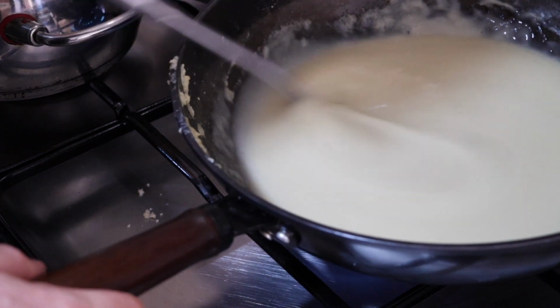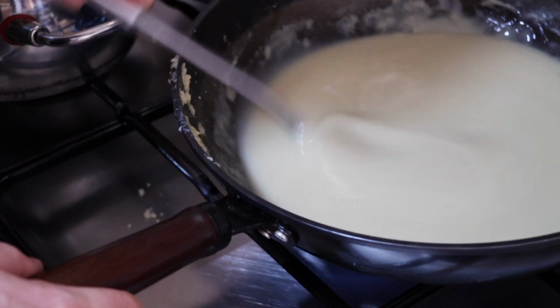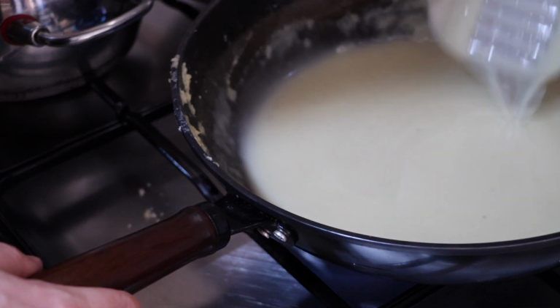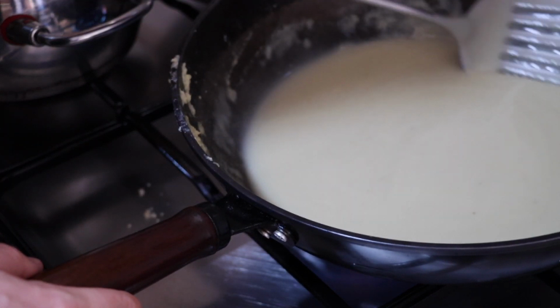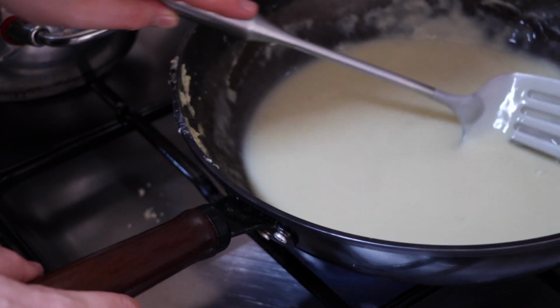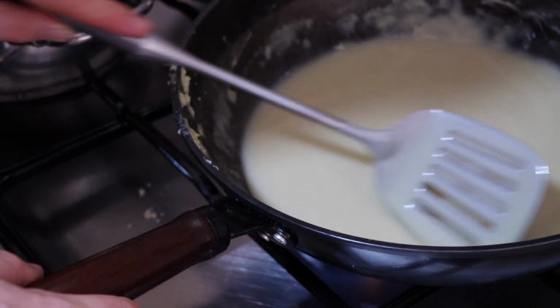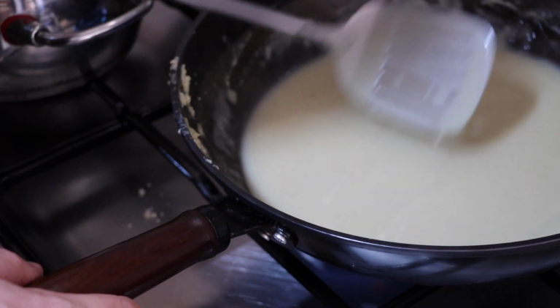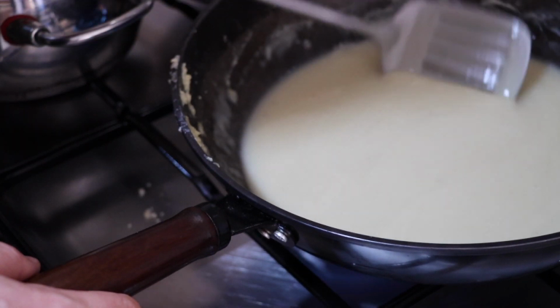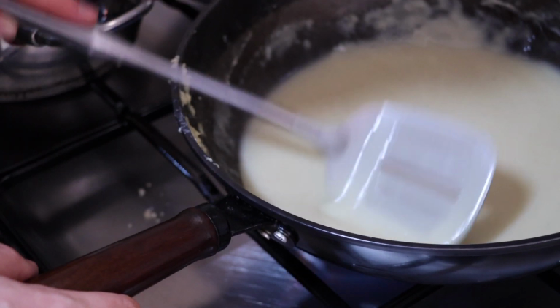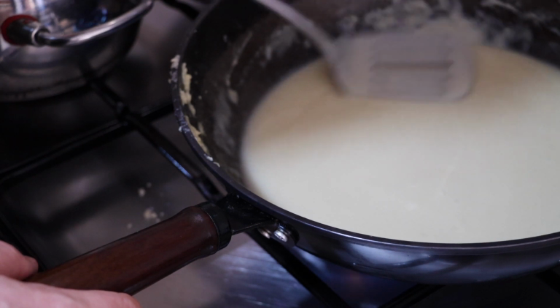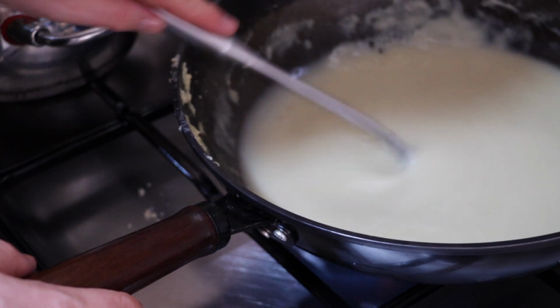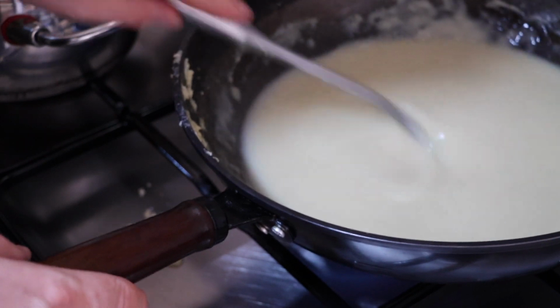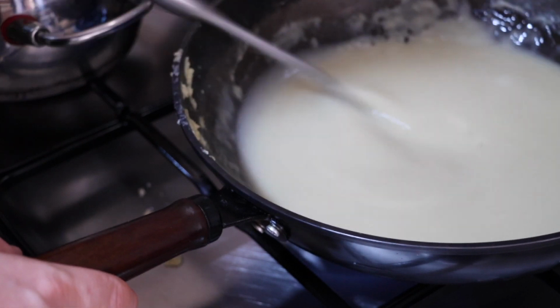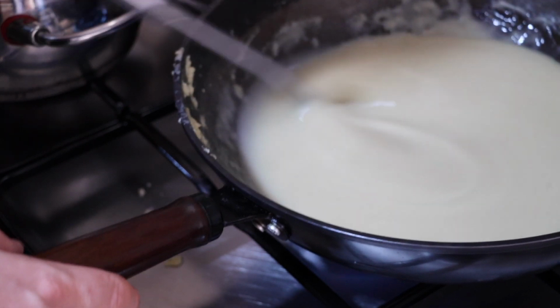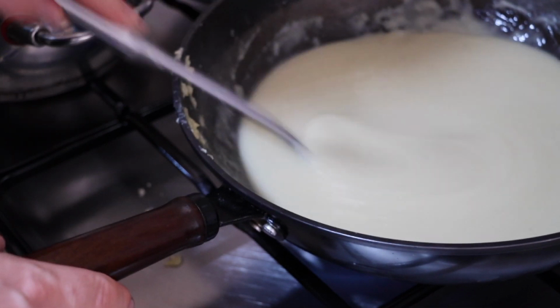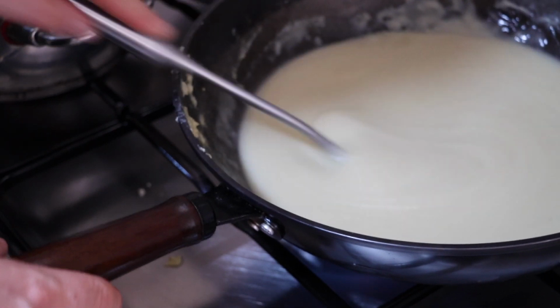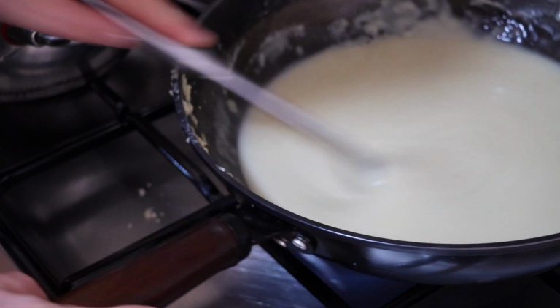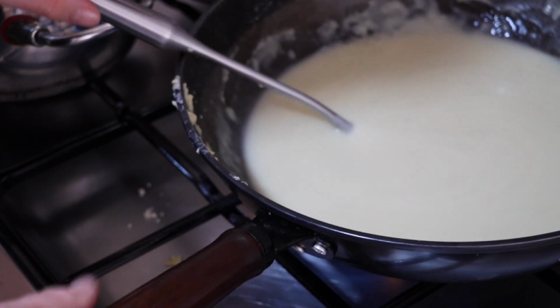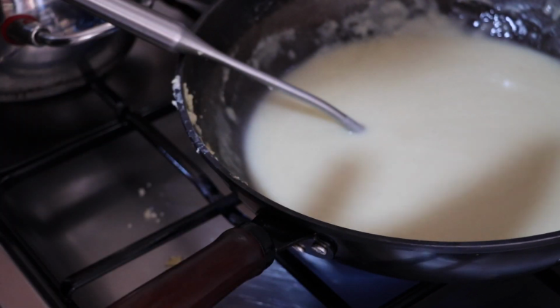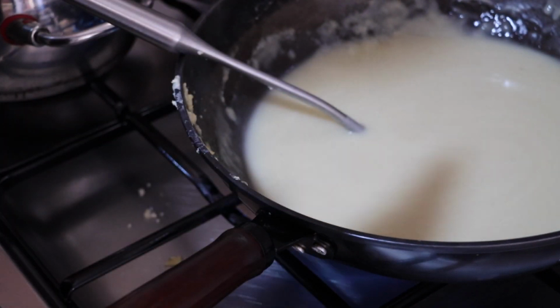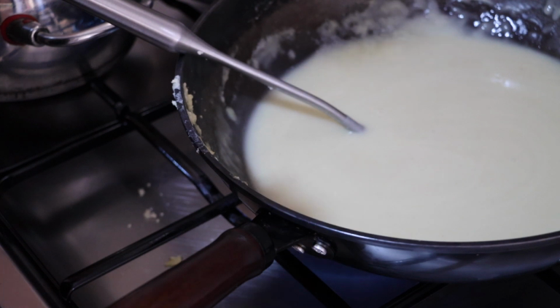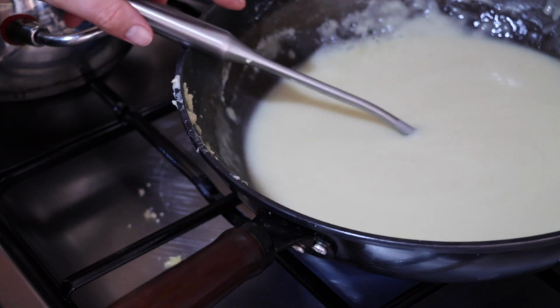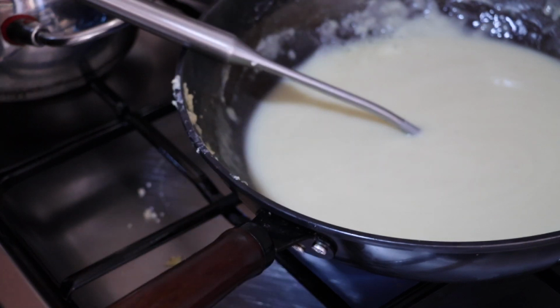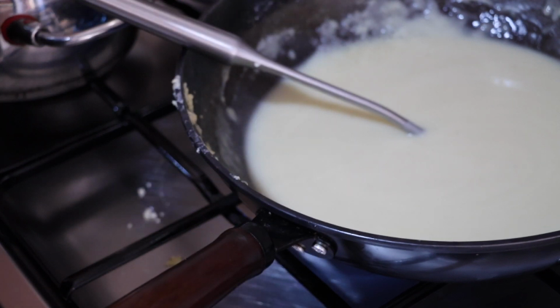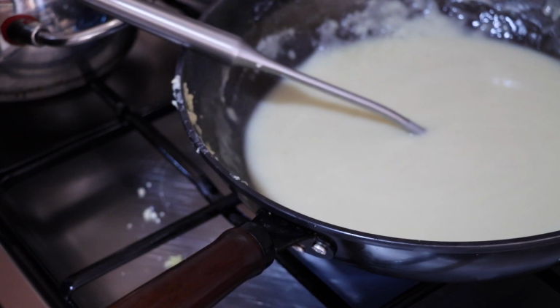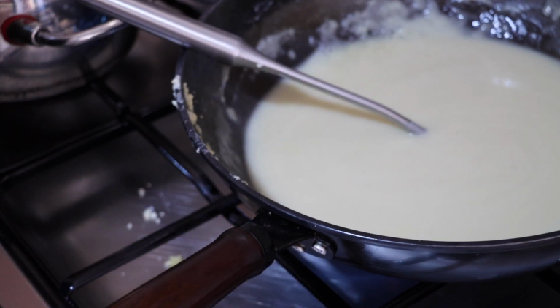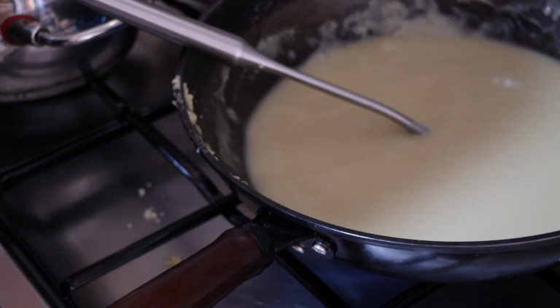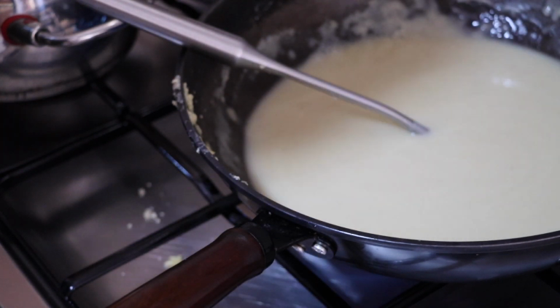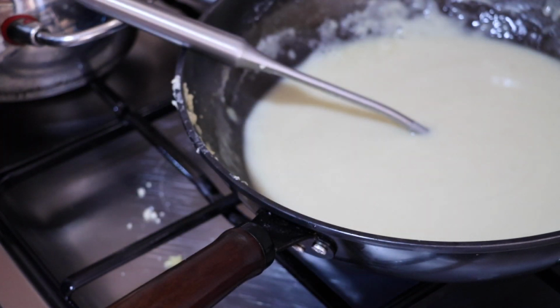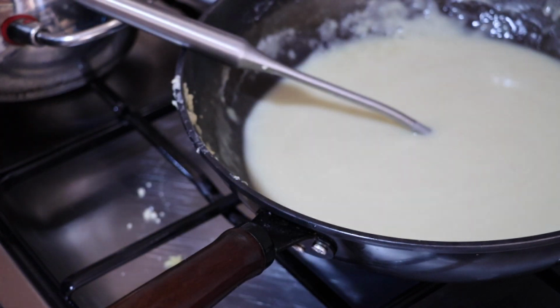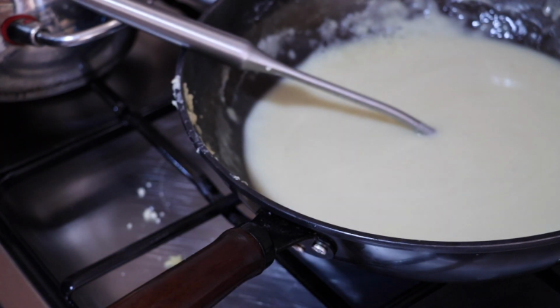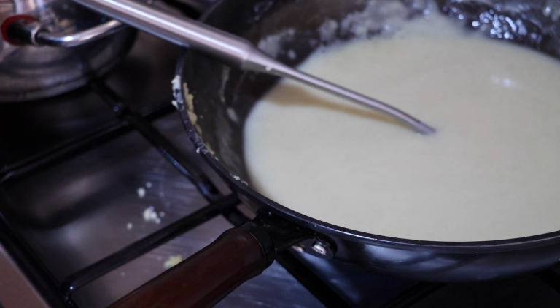Some people like to skim off the top, but I don't actually see anything to skim off. The next step would be to season this with salt, pepper, and some nutmeg. Then we'll let this simmer for a little bit.